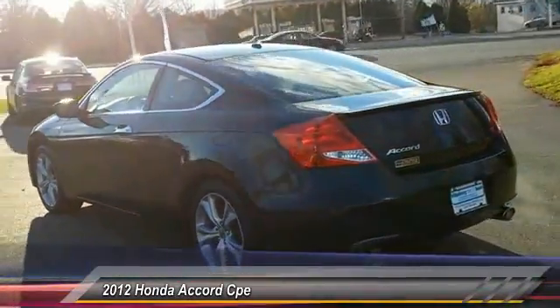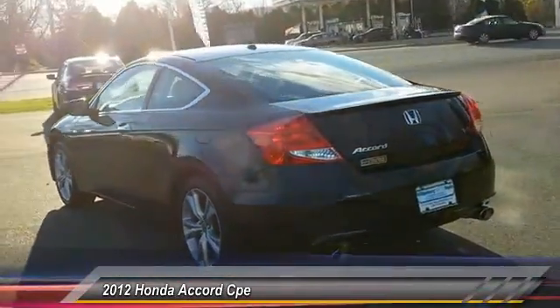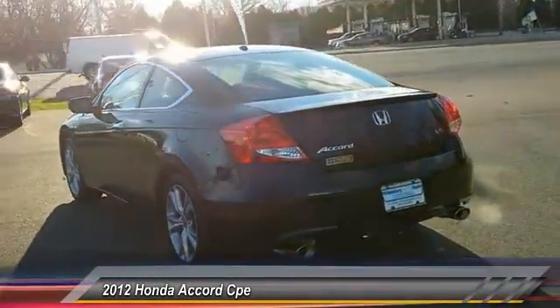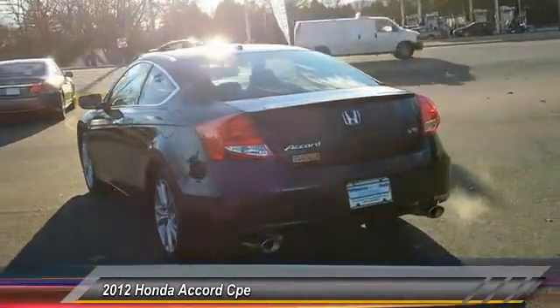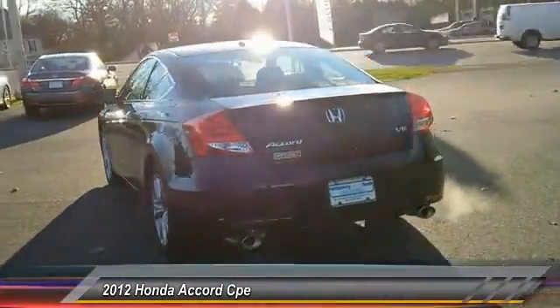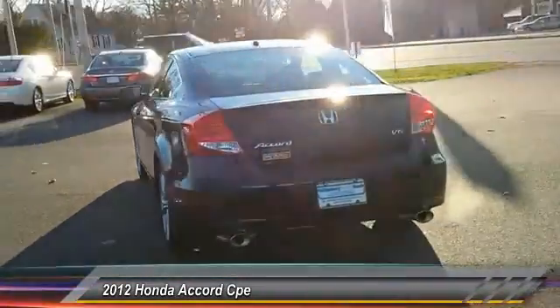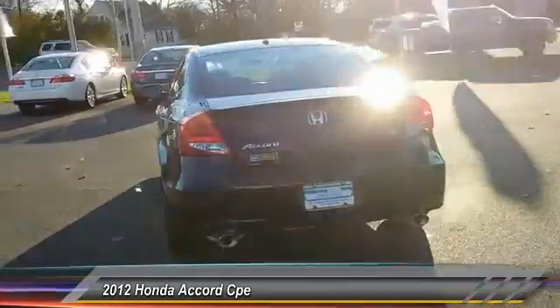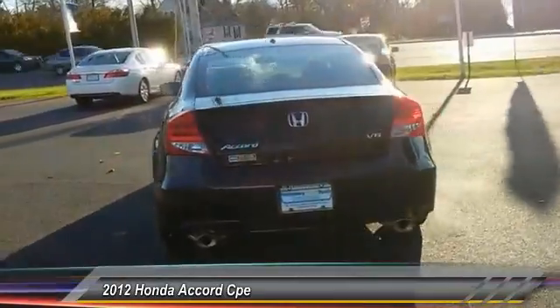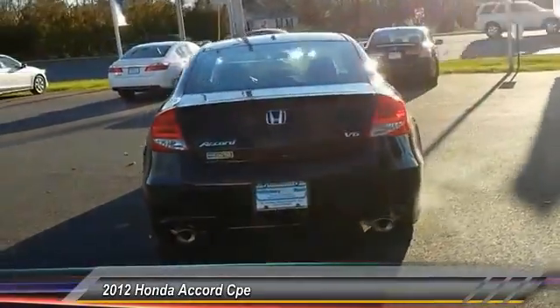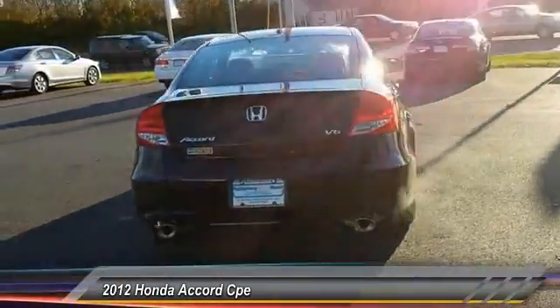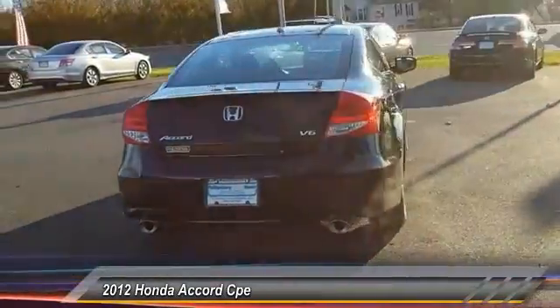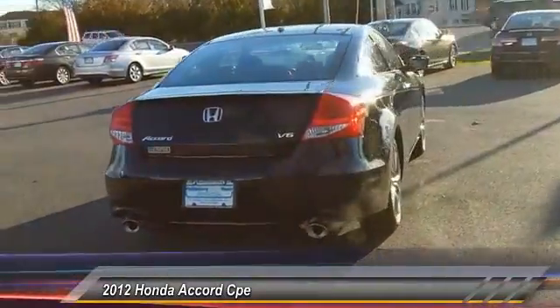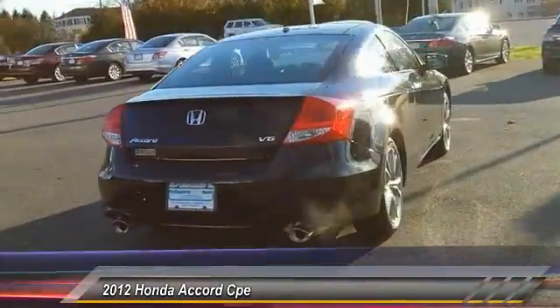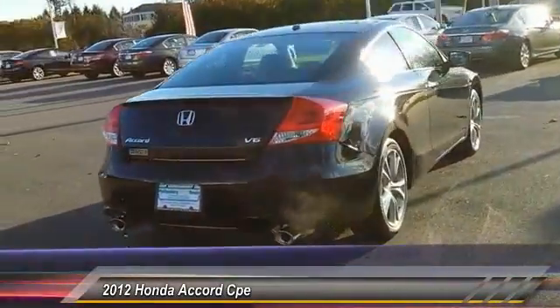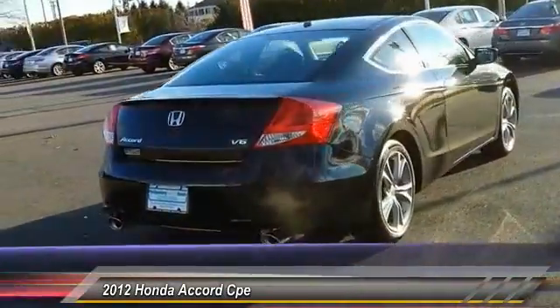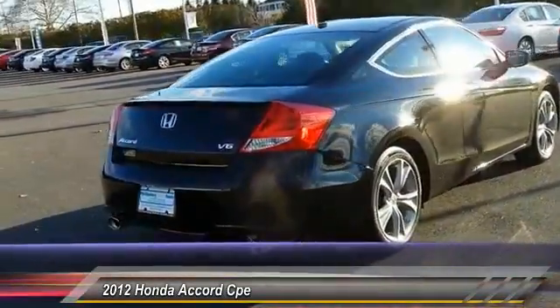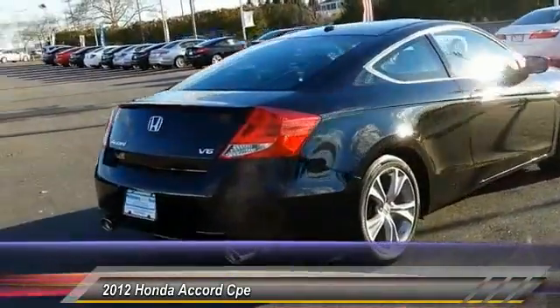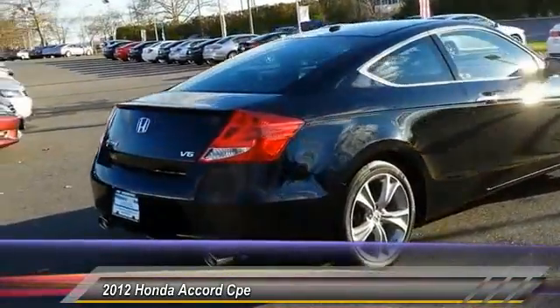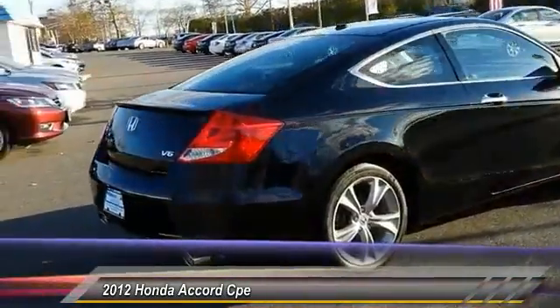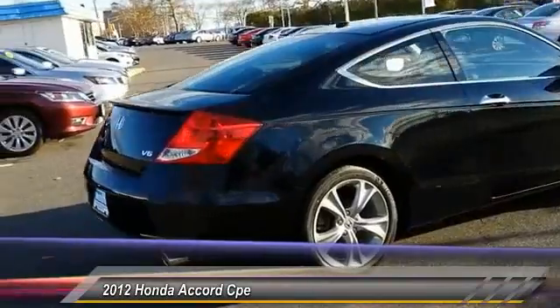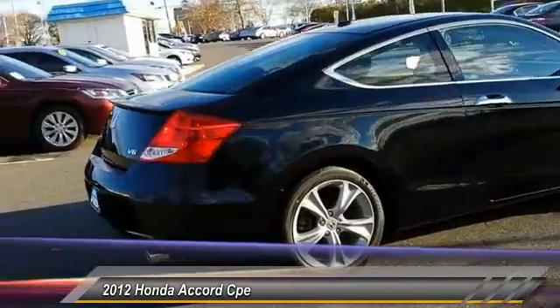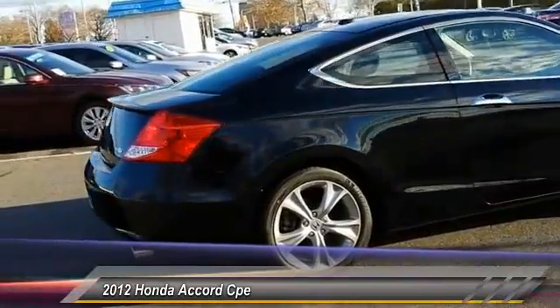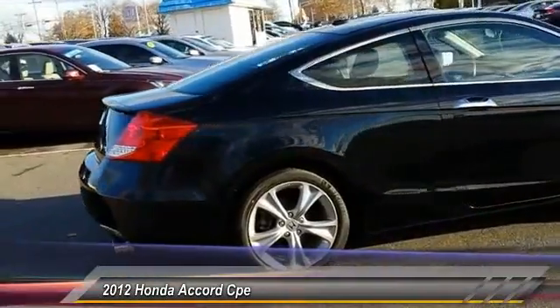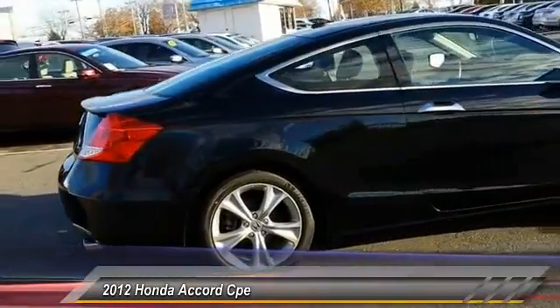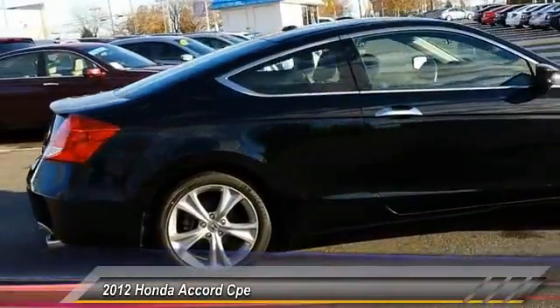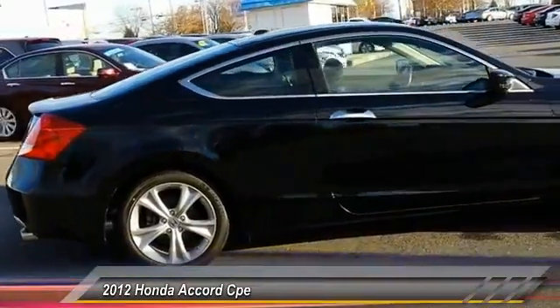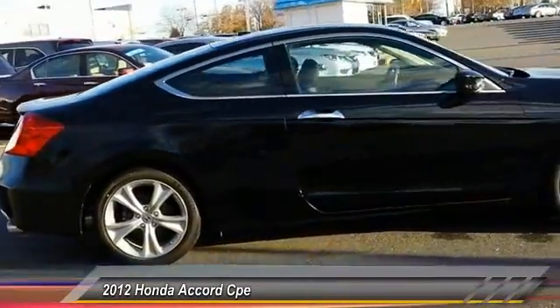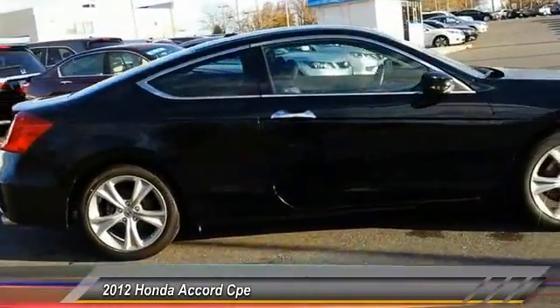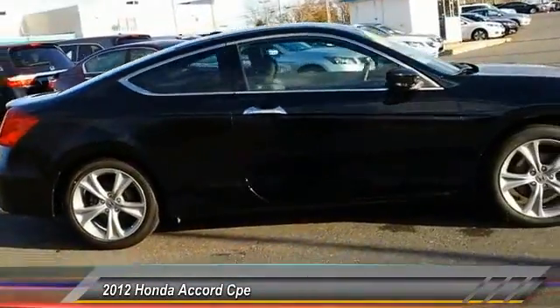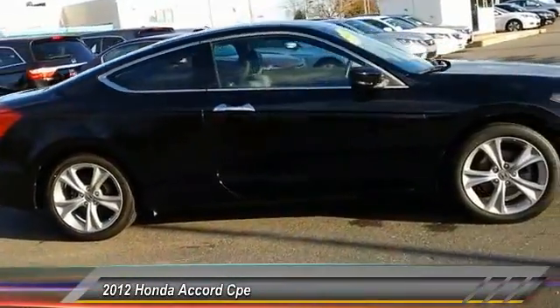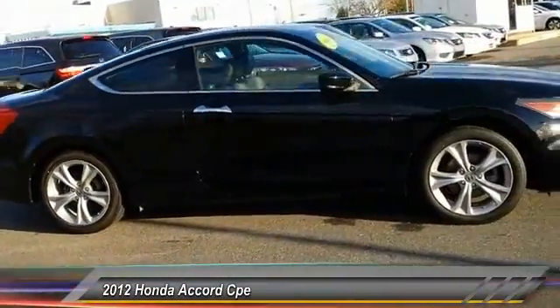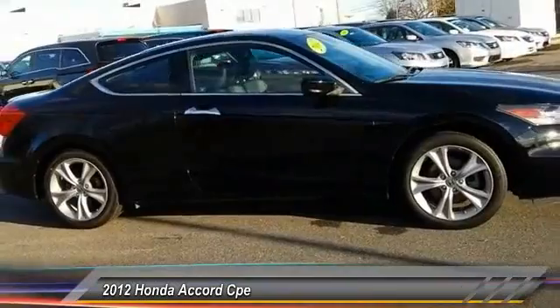Traction control, CD changer, stability control, keyless entry, anti-lock braking system, steering wheel audio controls, power passenger seat, leather-wrapped steering wheel, Bluetooth, moonroof.